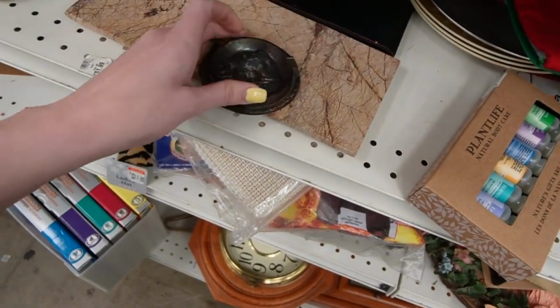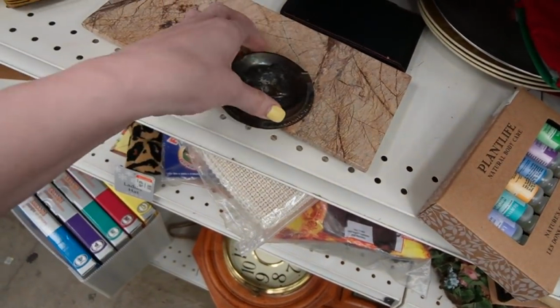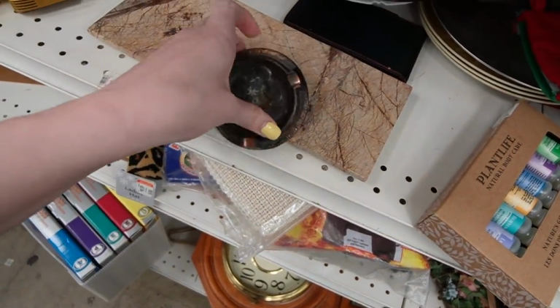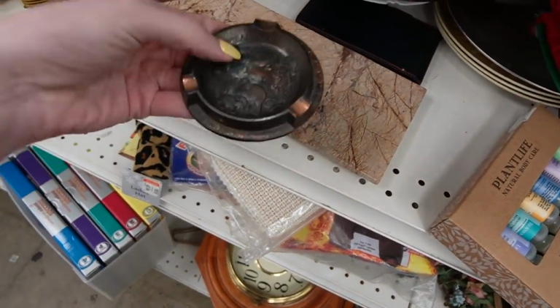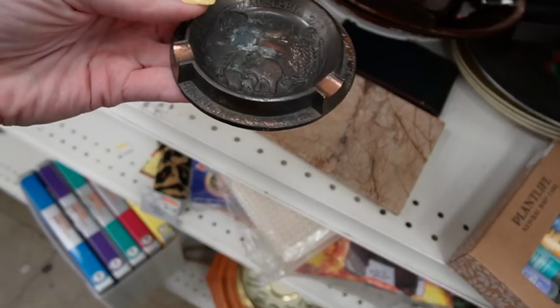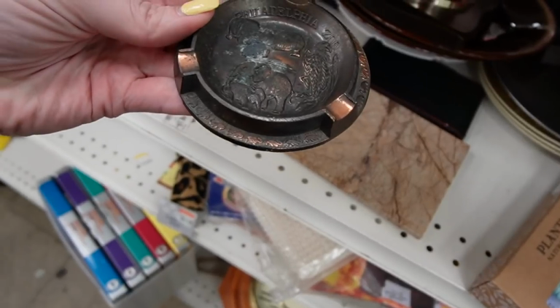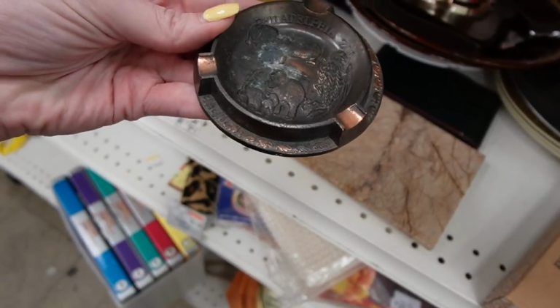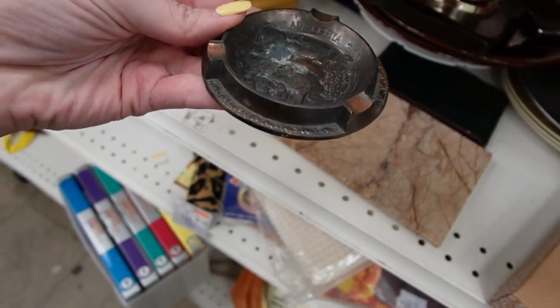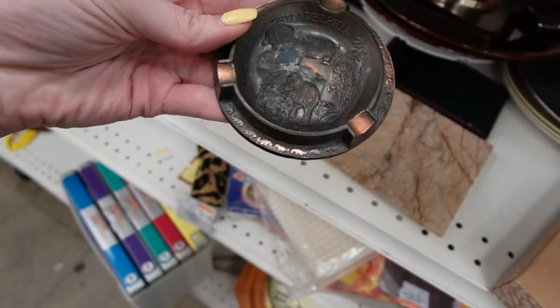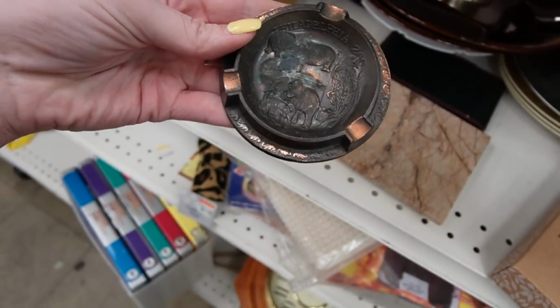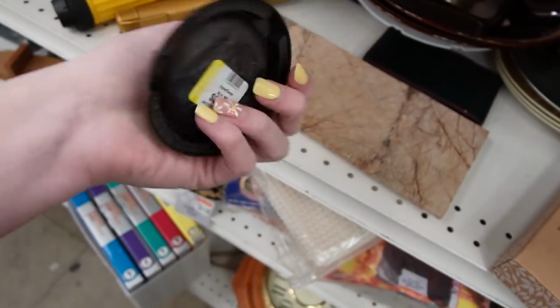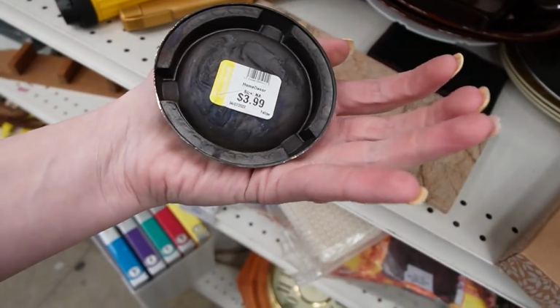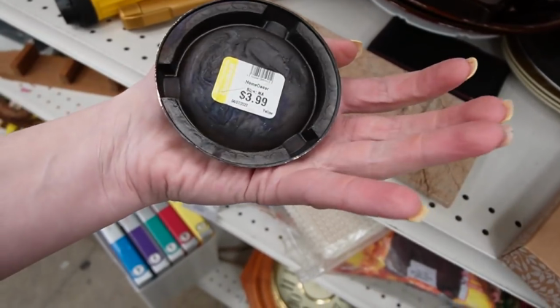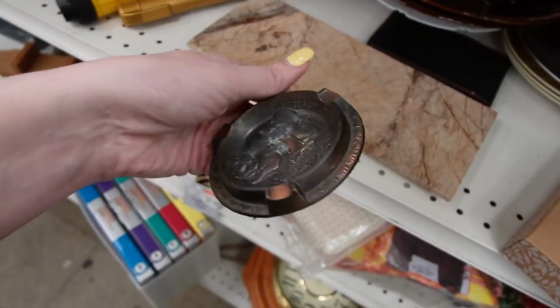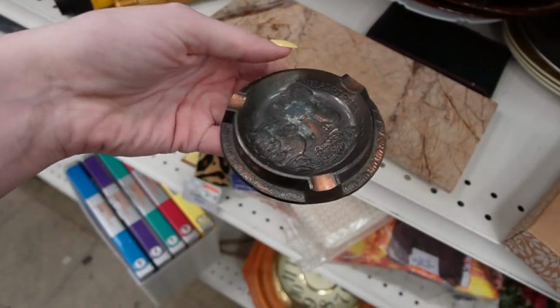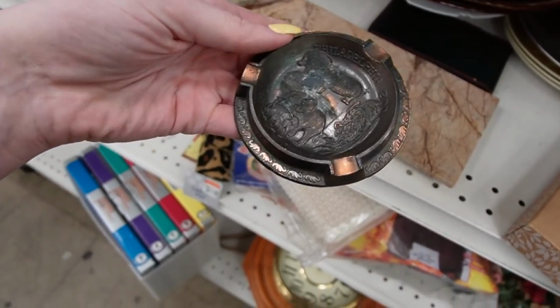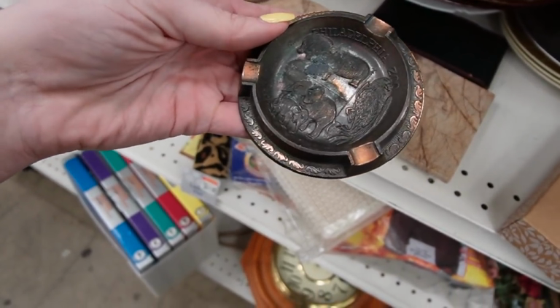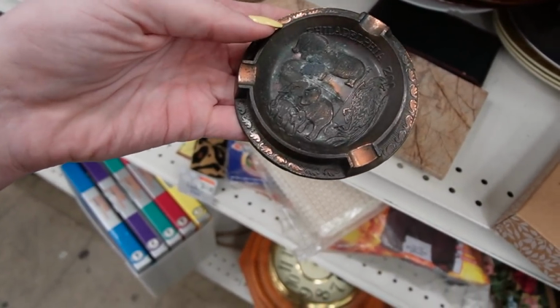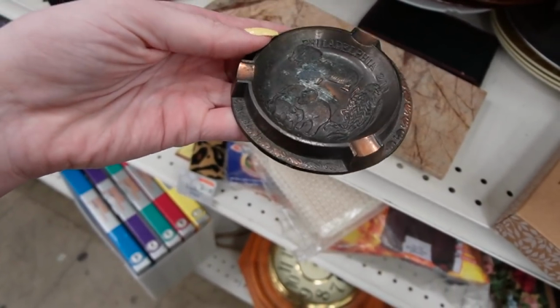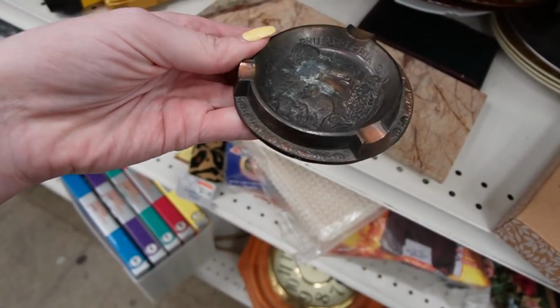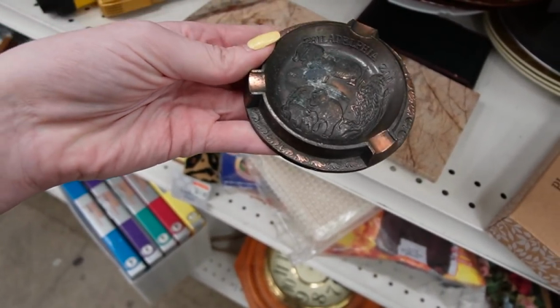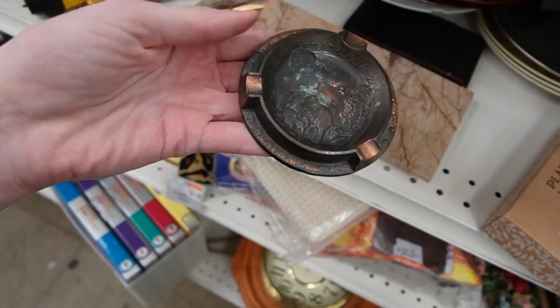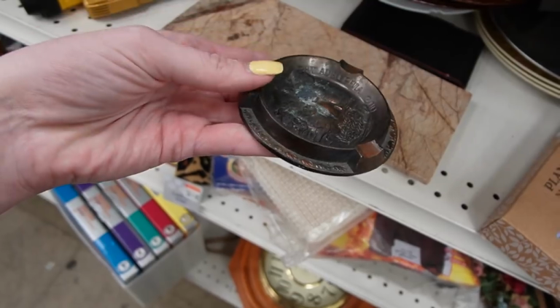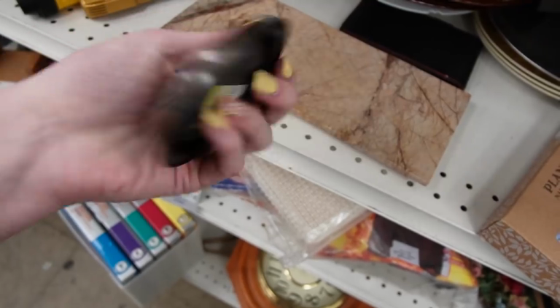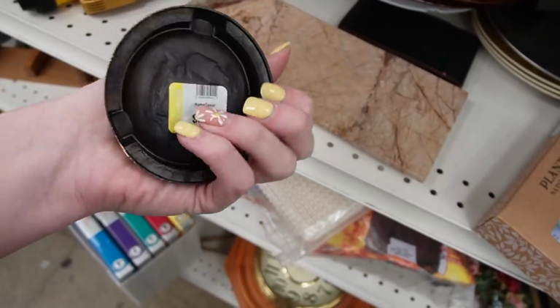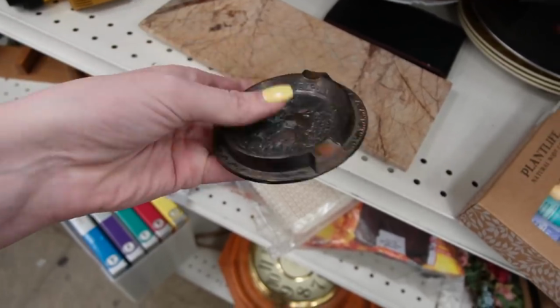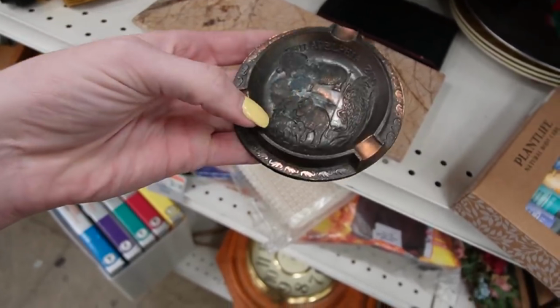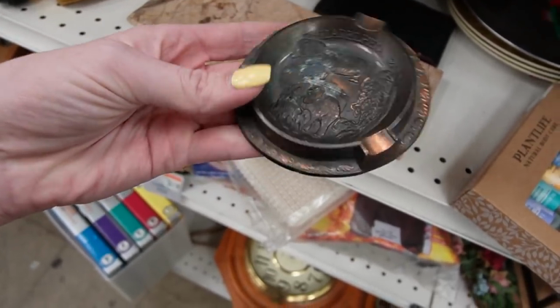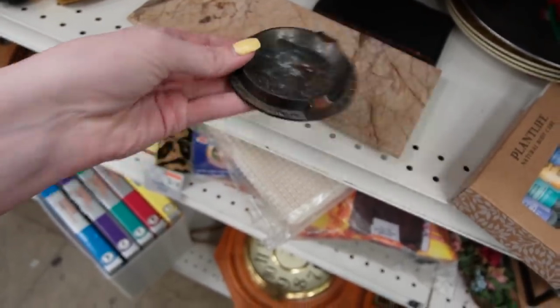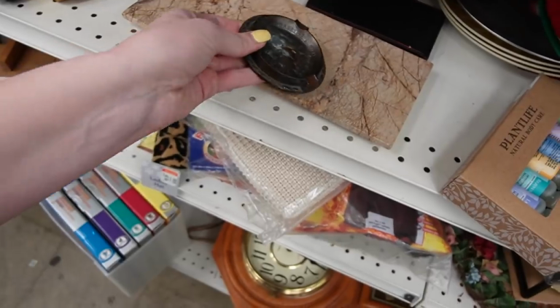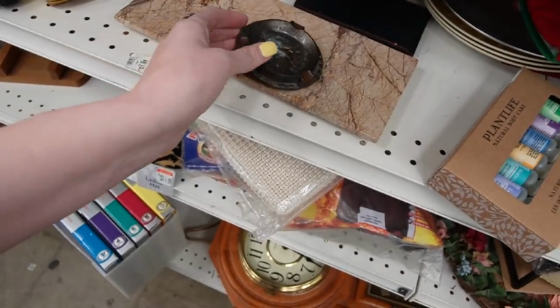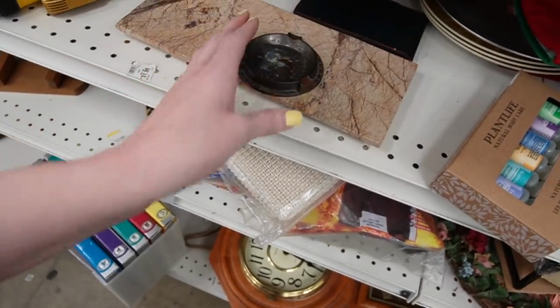That is a little ashtray — it's the Philadelphia Zoo ashtray, $3.99. The animals on that are adorable. I don't know — I'm going to leave it.